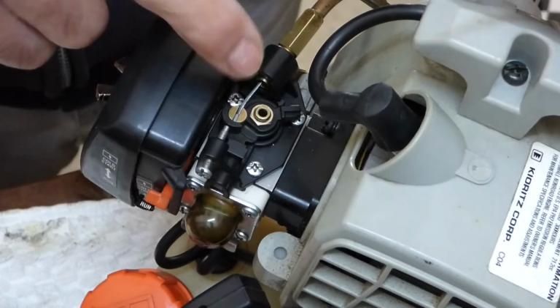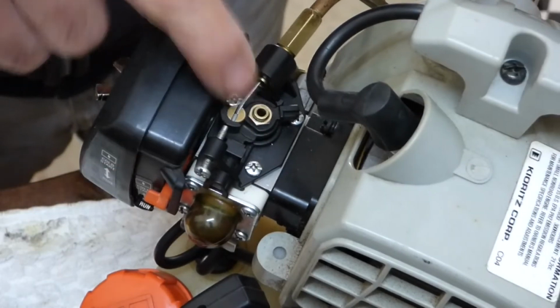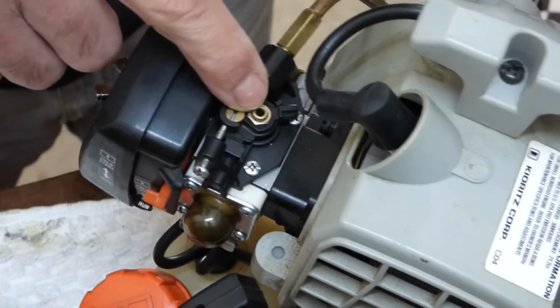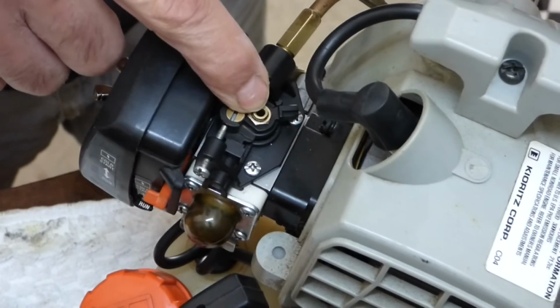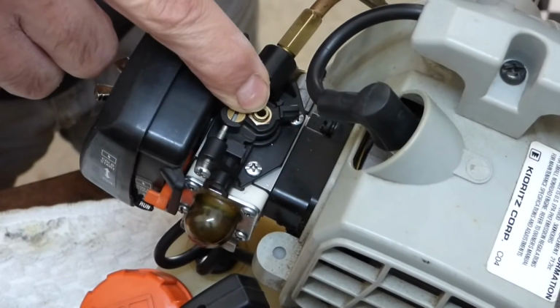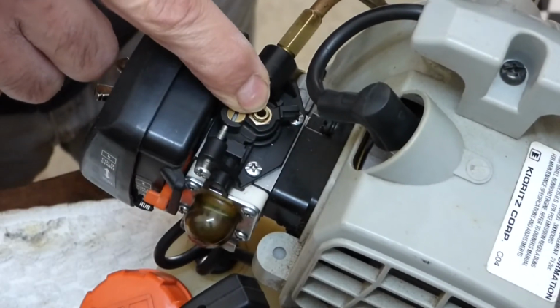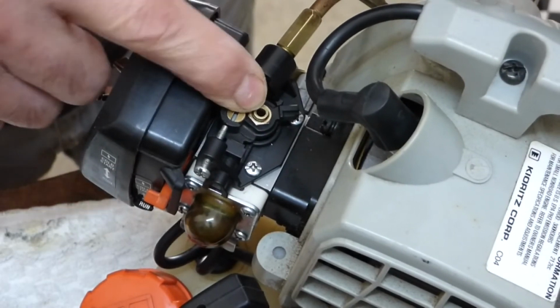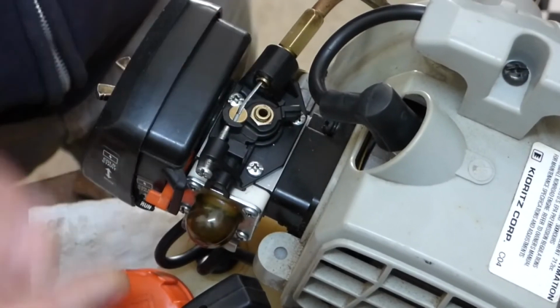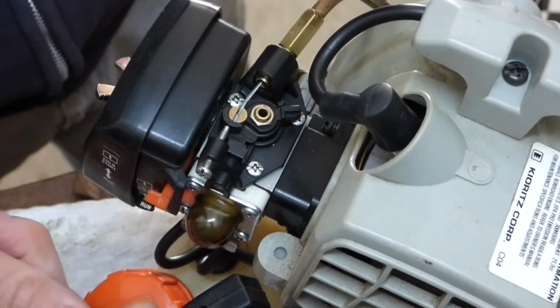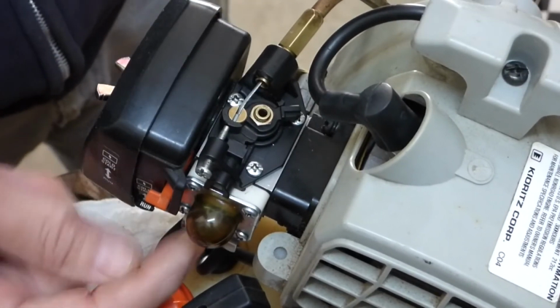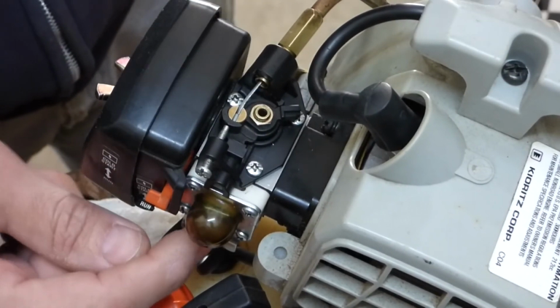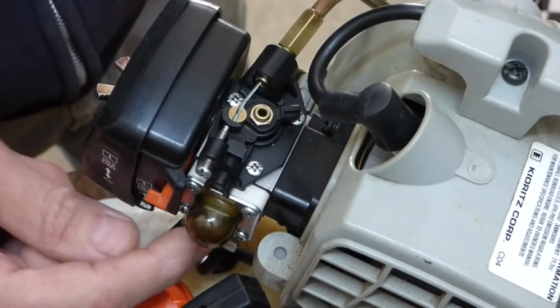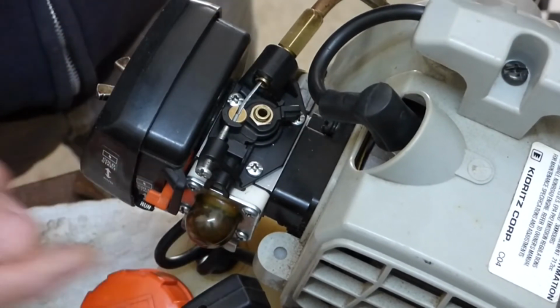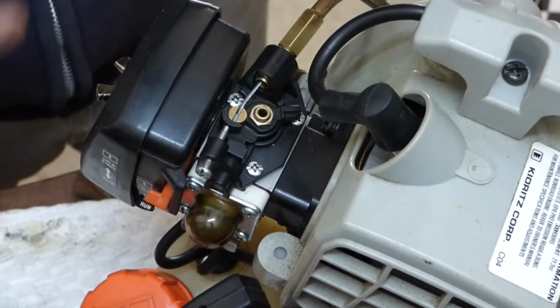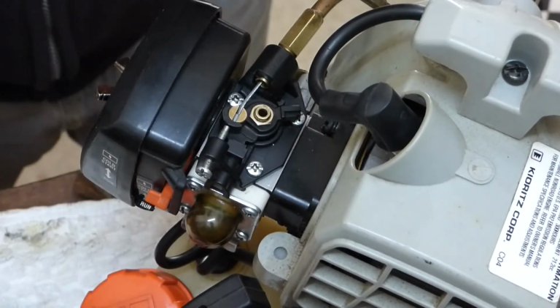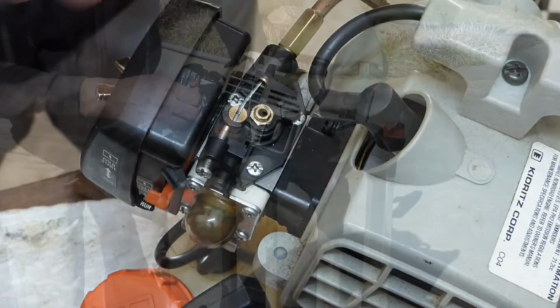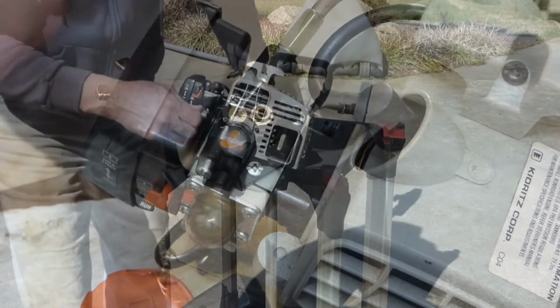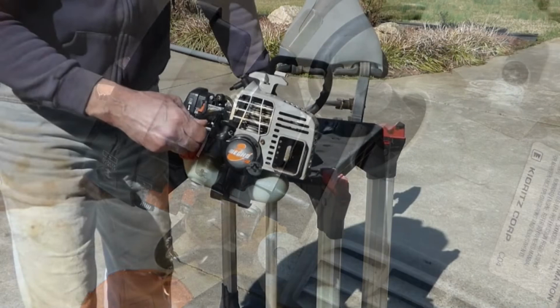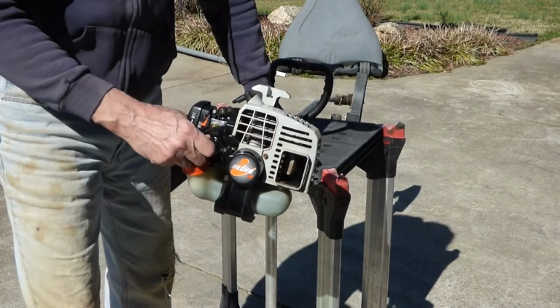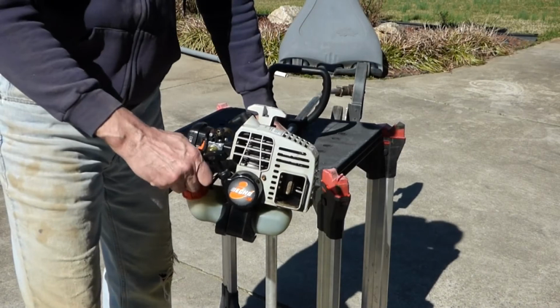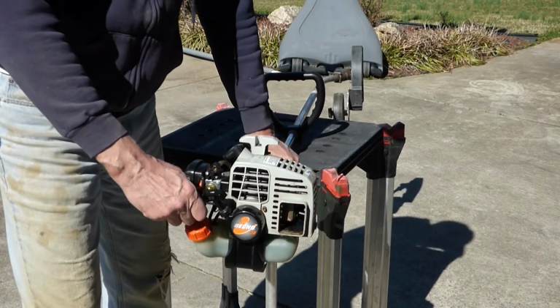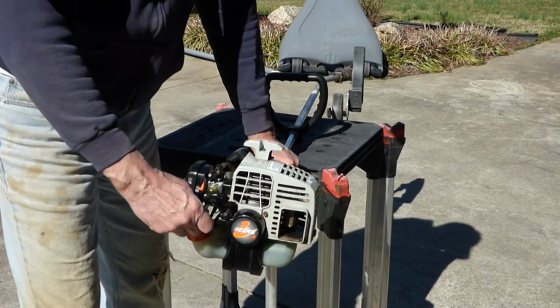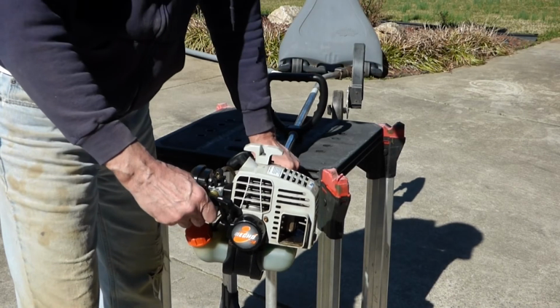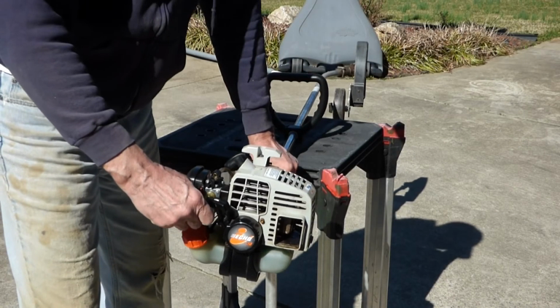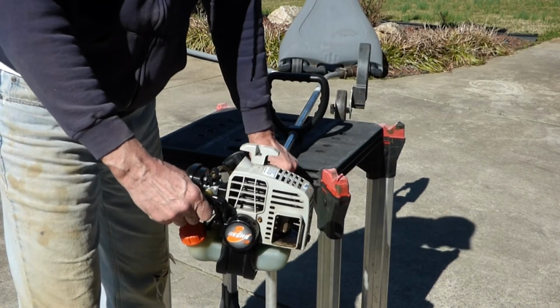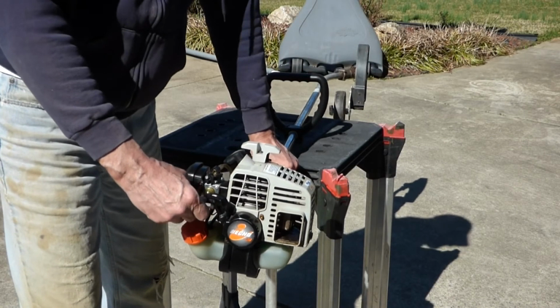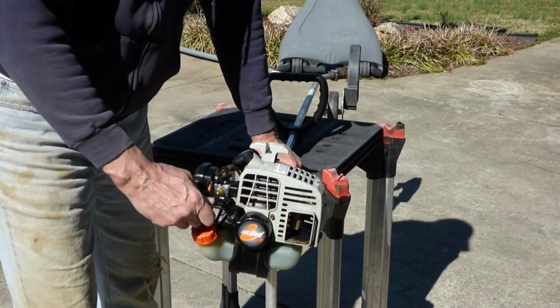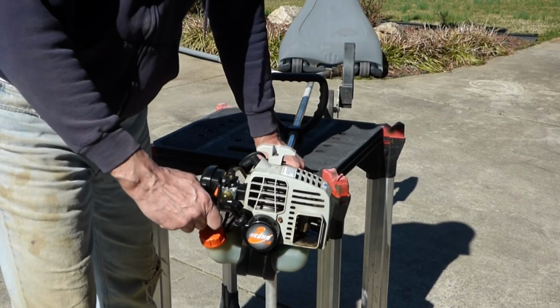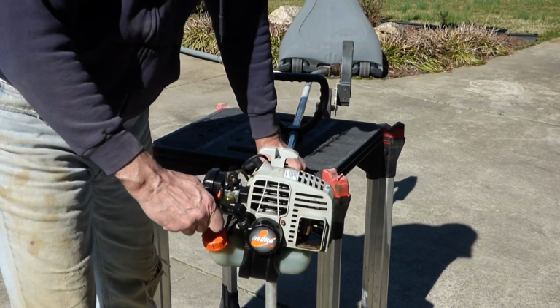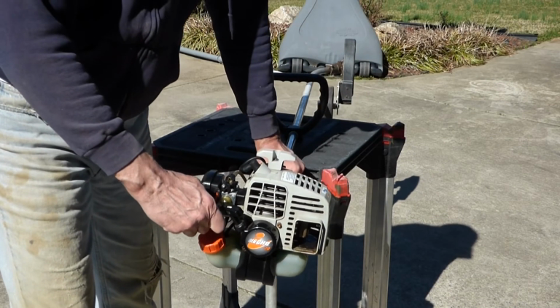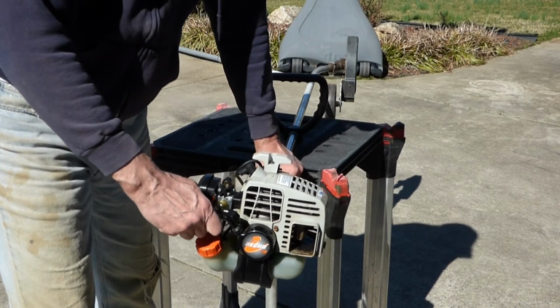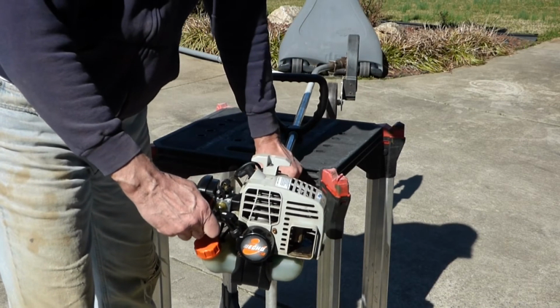Now we can adjust the low side and the high side. I'm going to go ahead and adjust the carburetor.